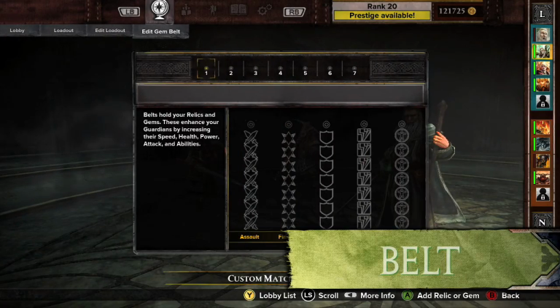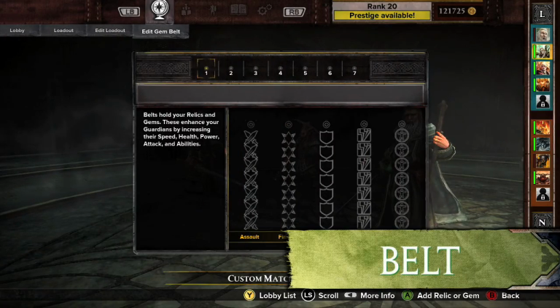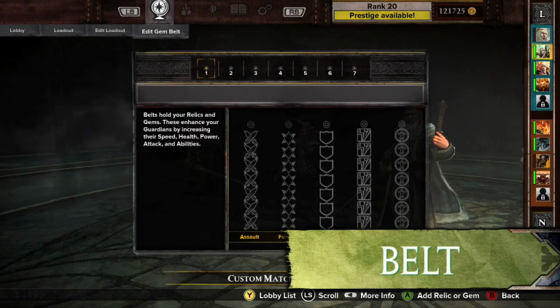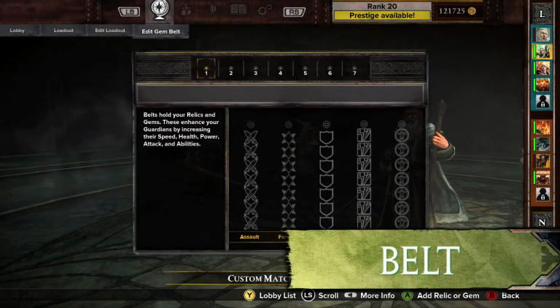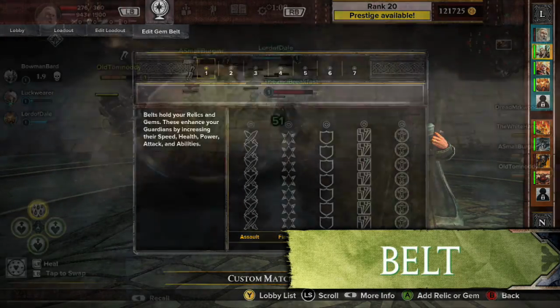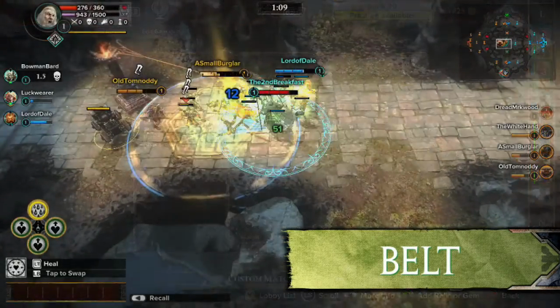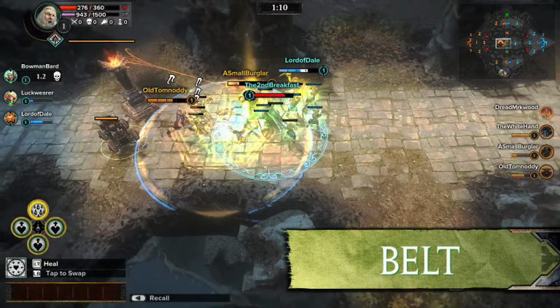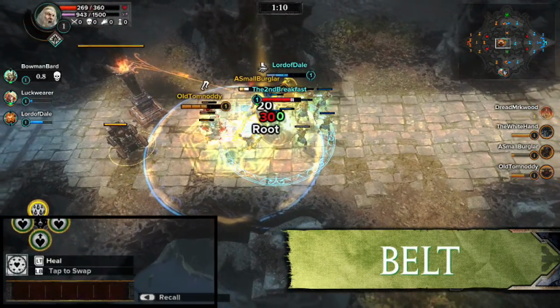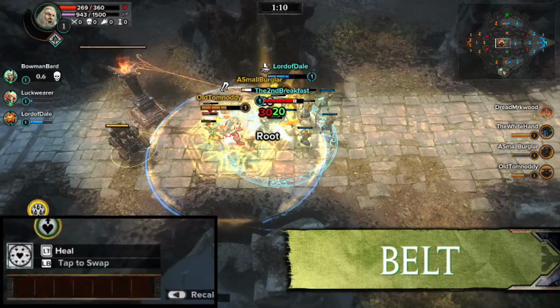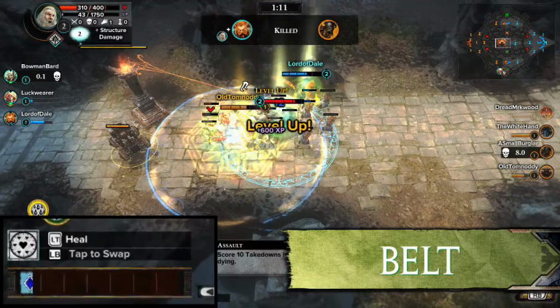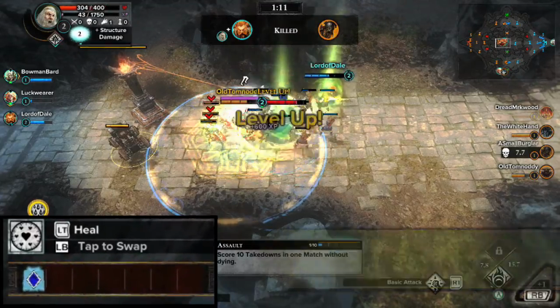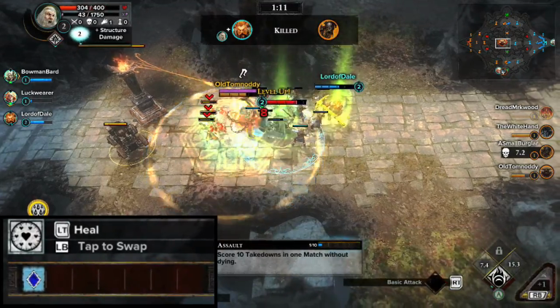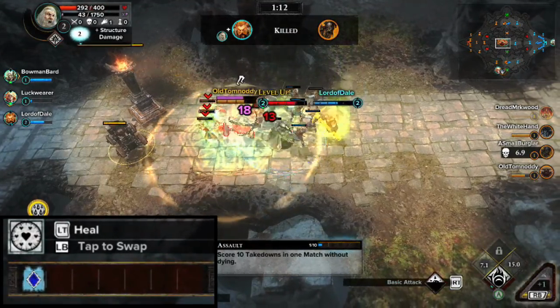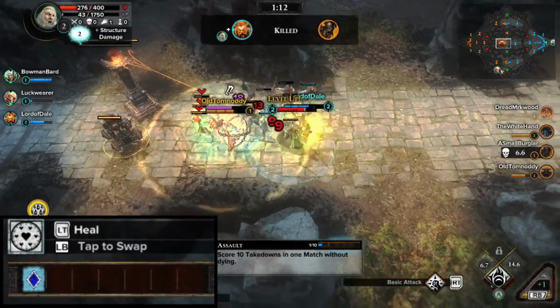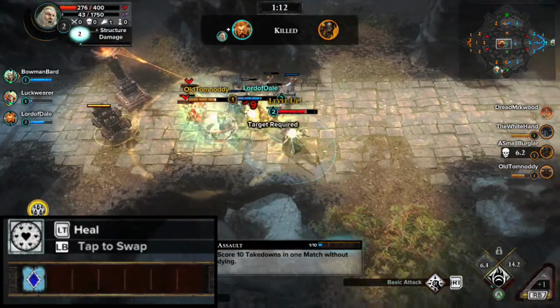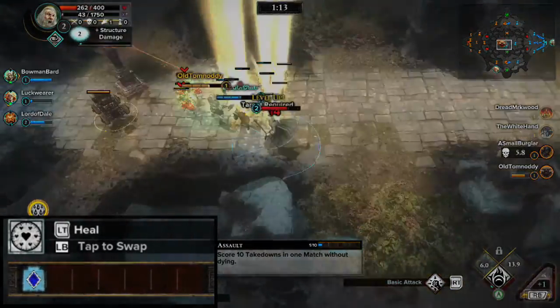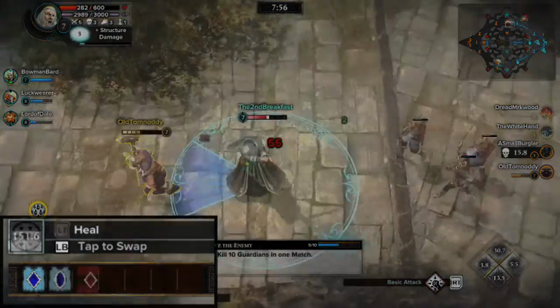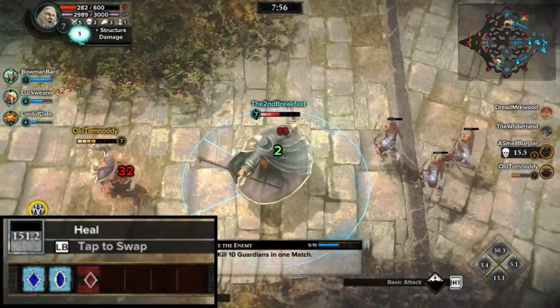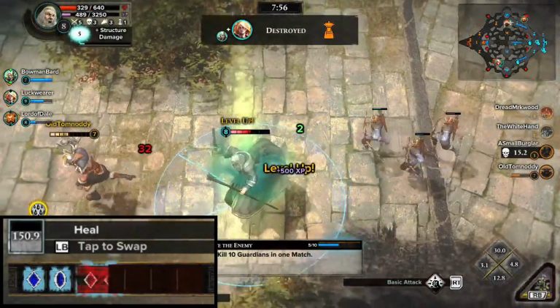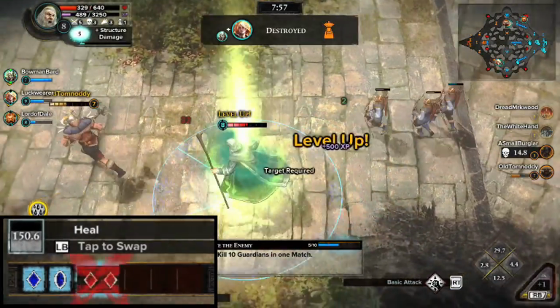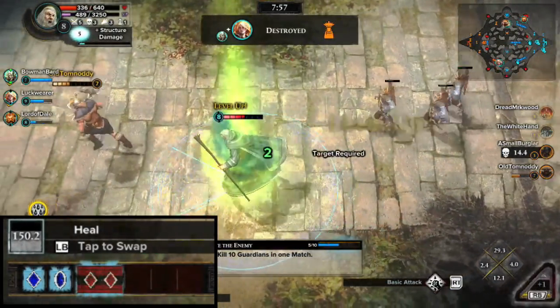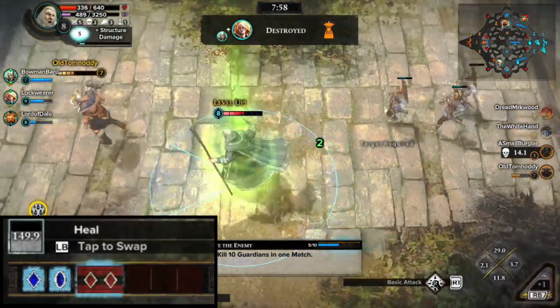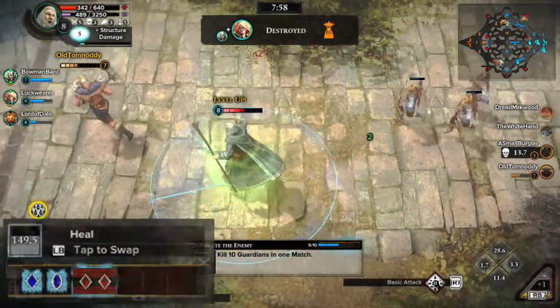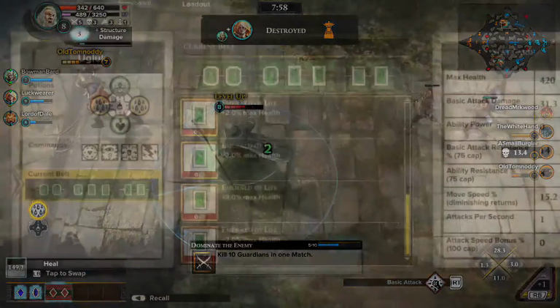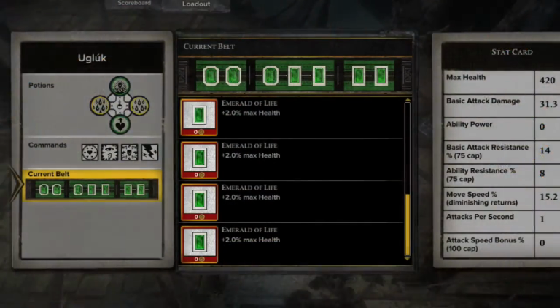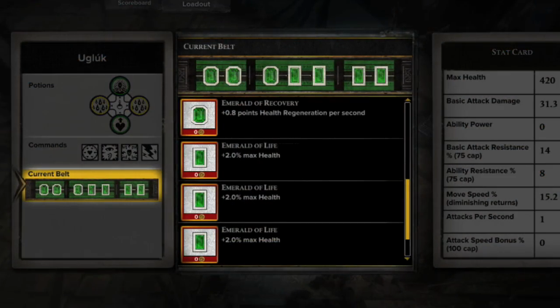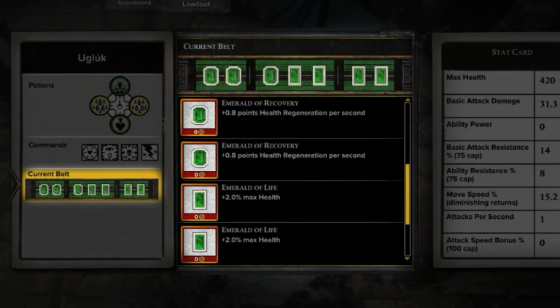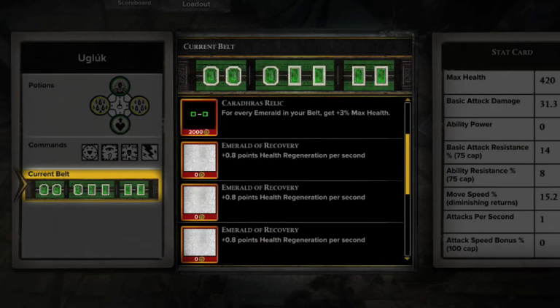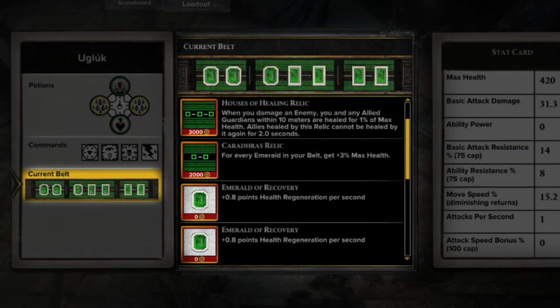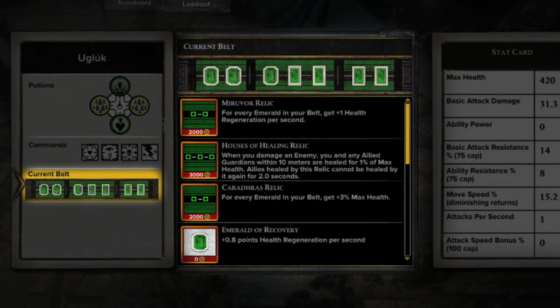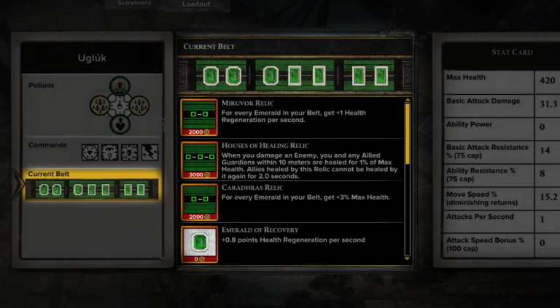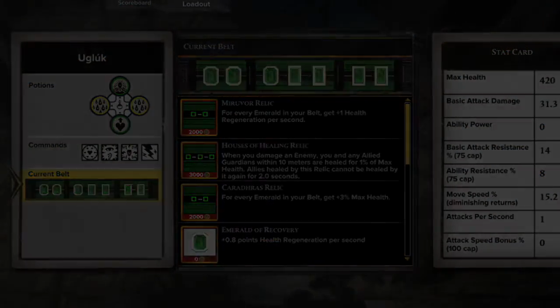The belt can be used to provide Guardians with bonuses that unlock throughout the course of a match. A belt is made up of two items: Gems and Relics.